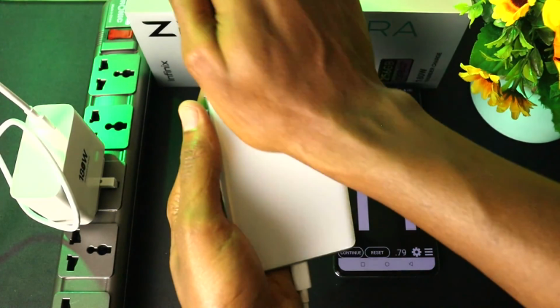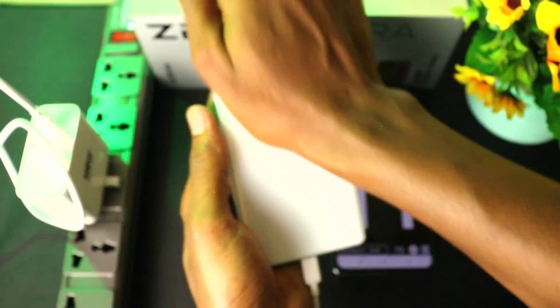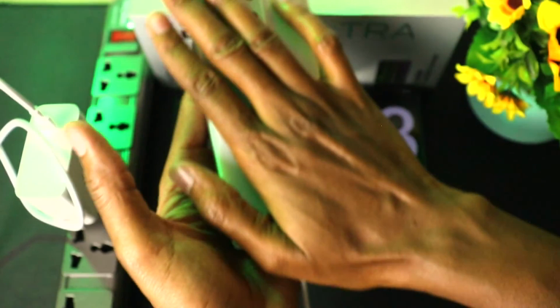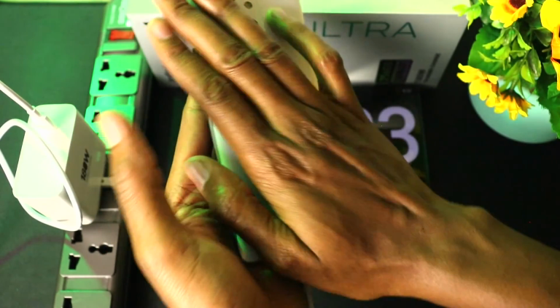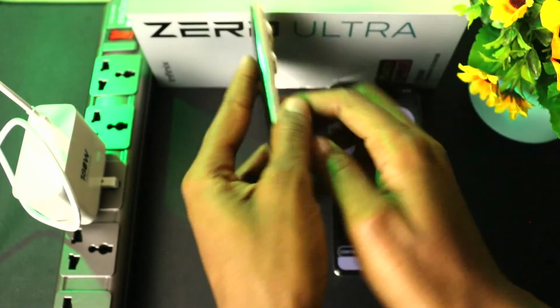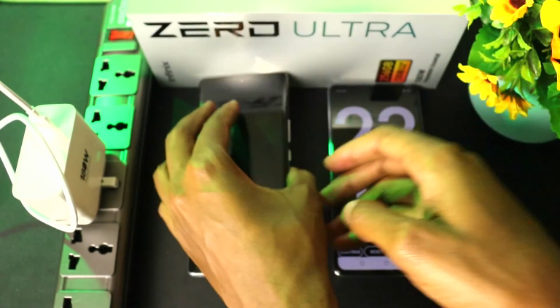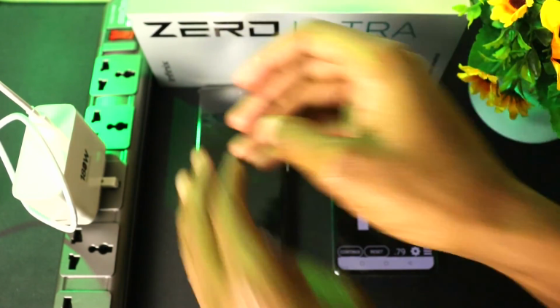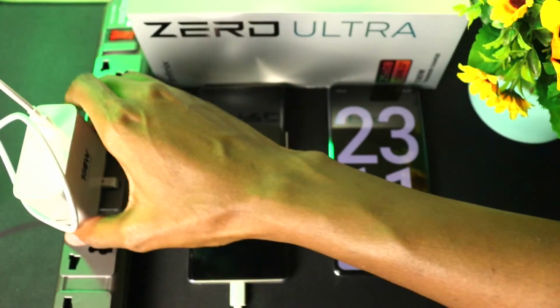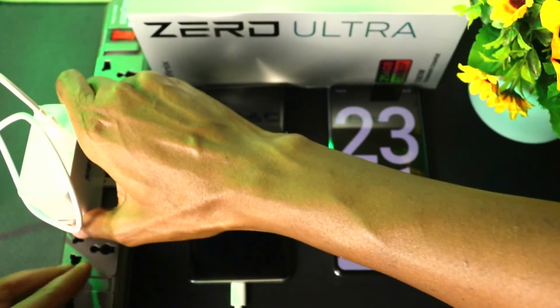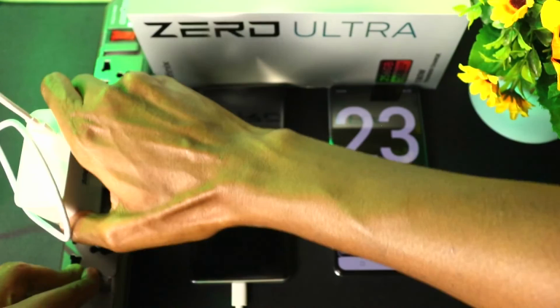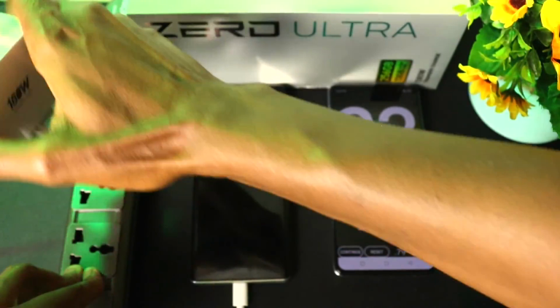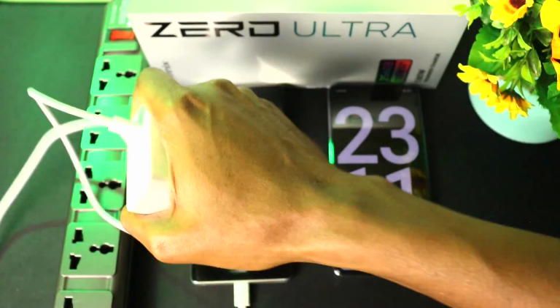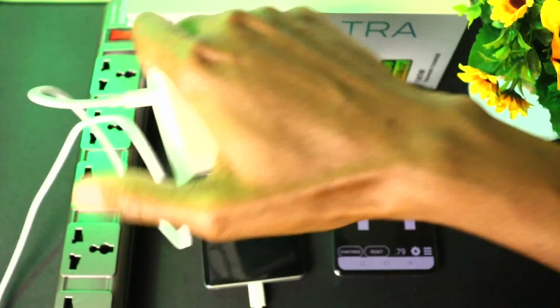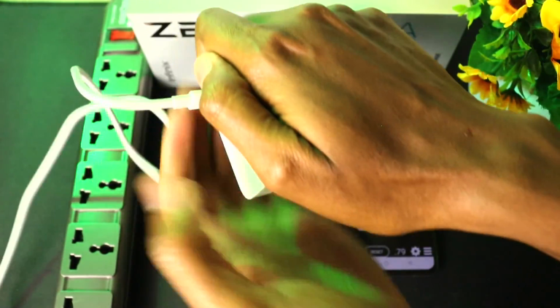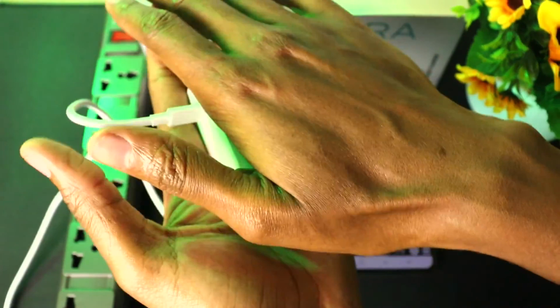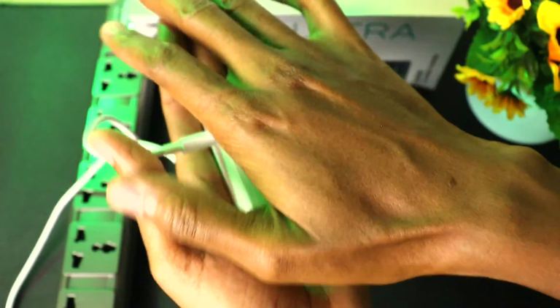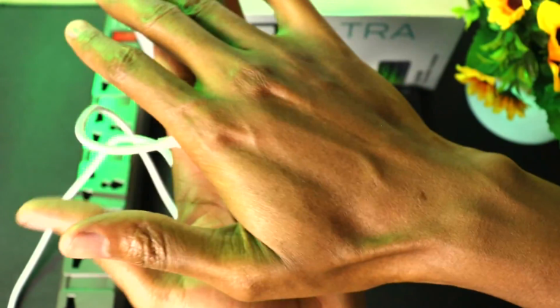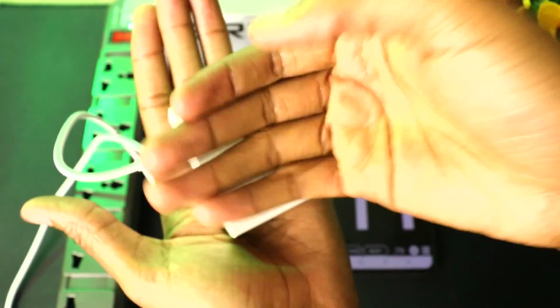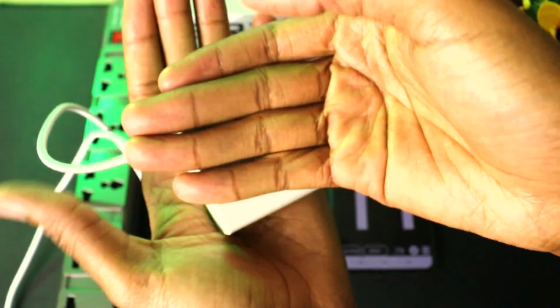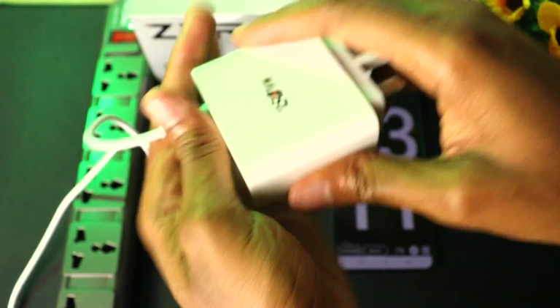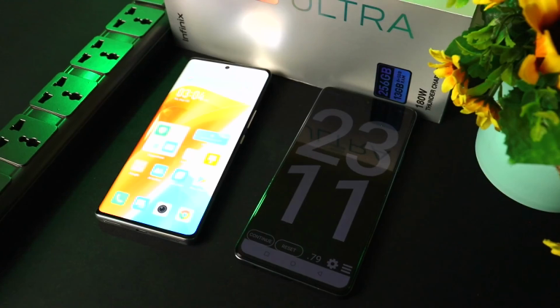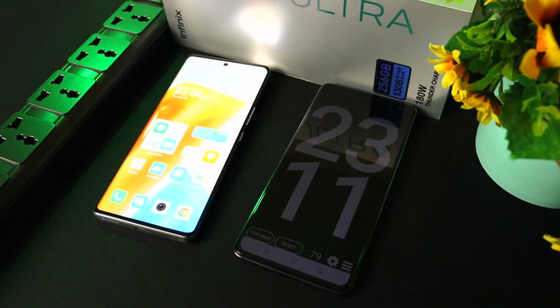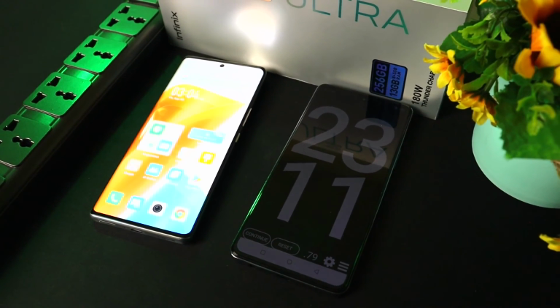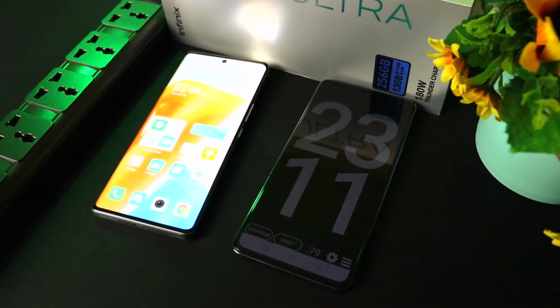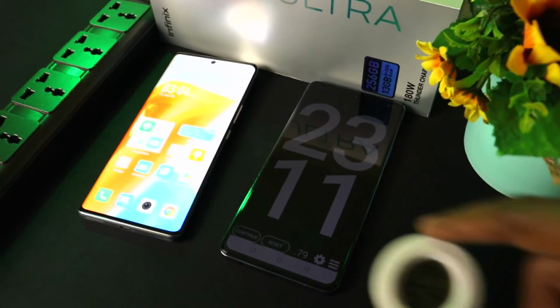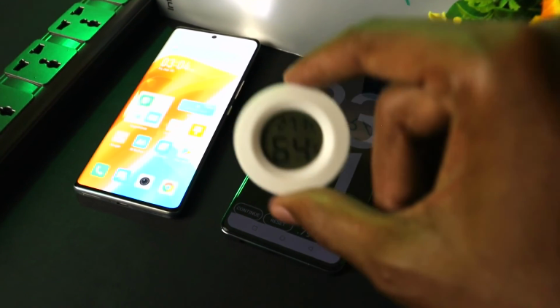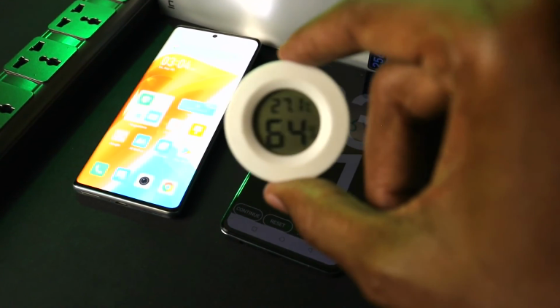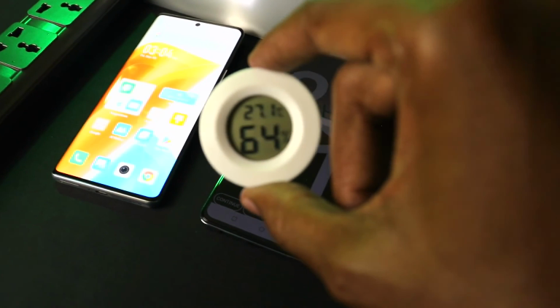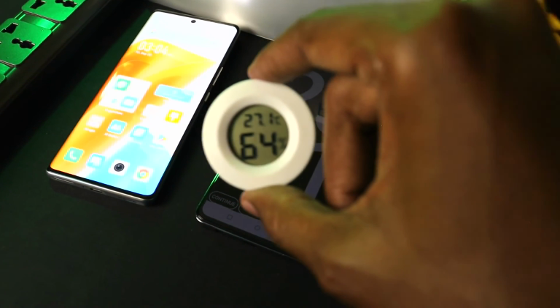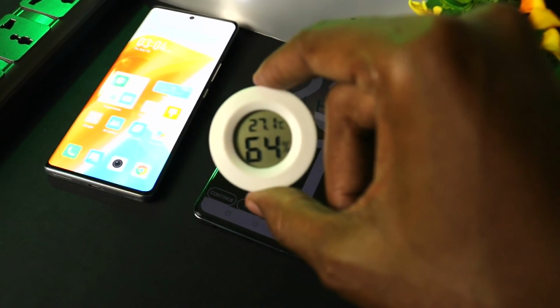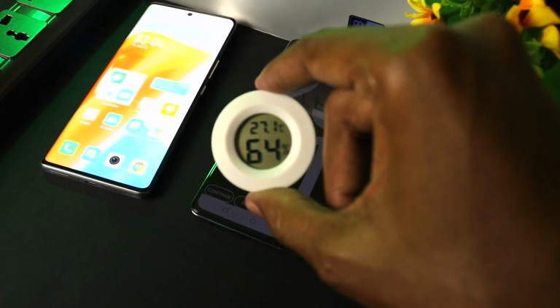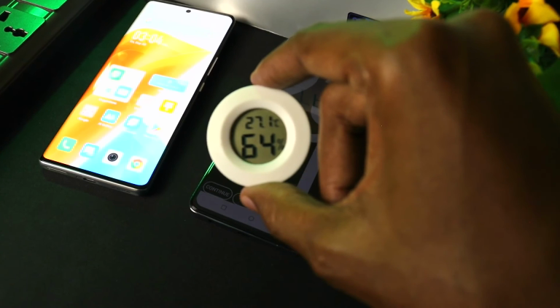As for temperature, this phone is cool — it's not overheating. The only heat I can feel is on the charger; it's actually very warm at the top. This experiment was done at a room temperature of 27.1 degrees Celsius.